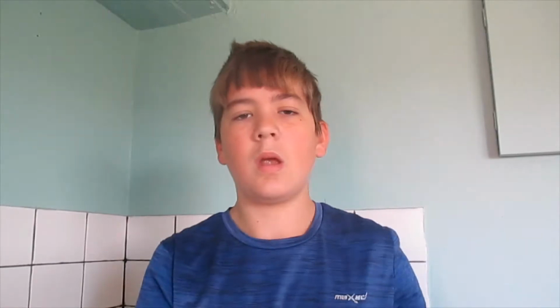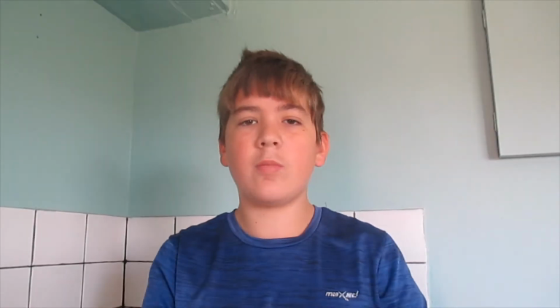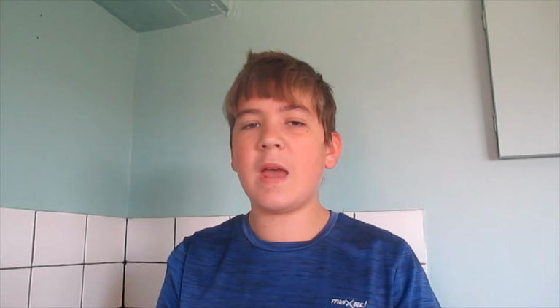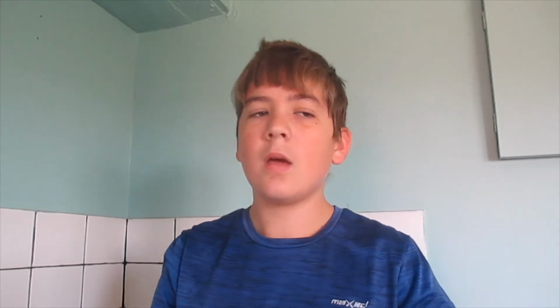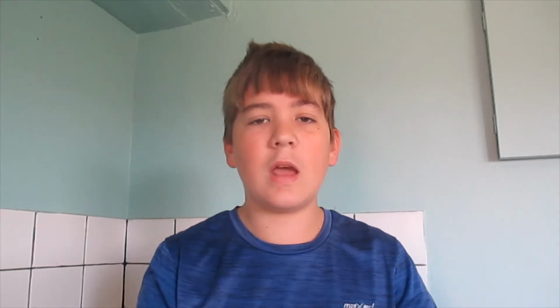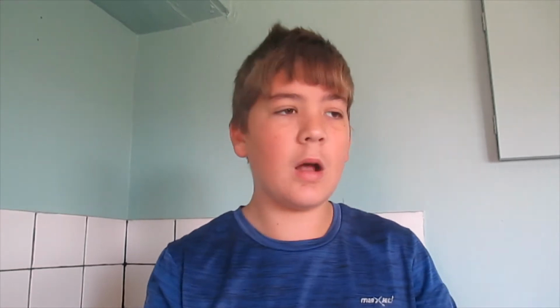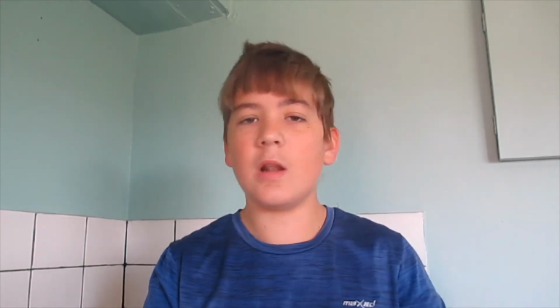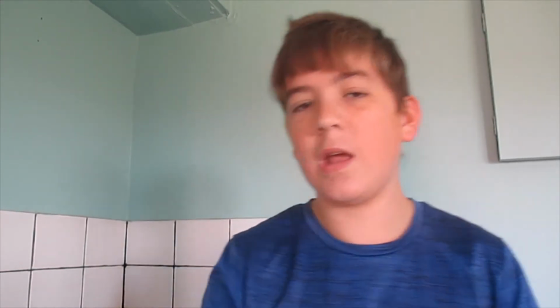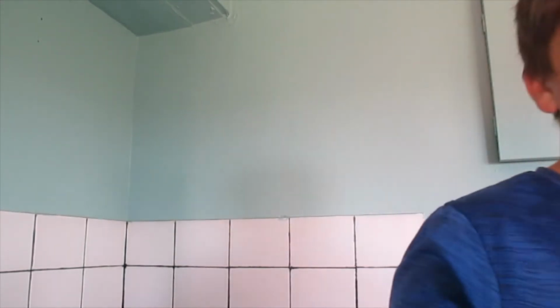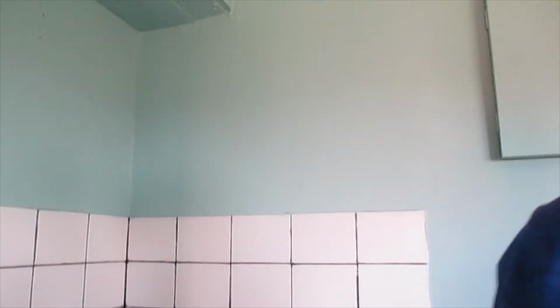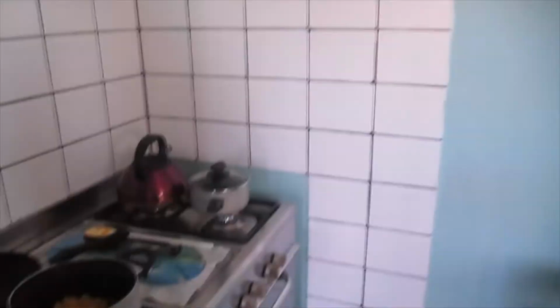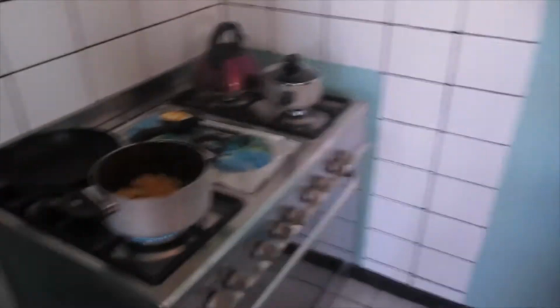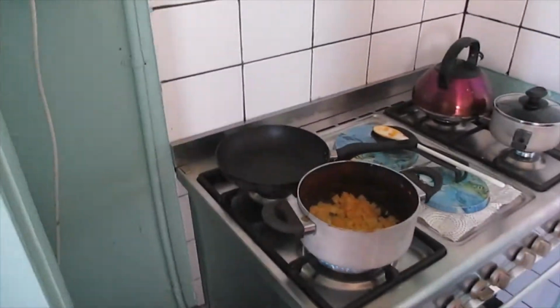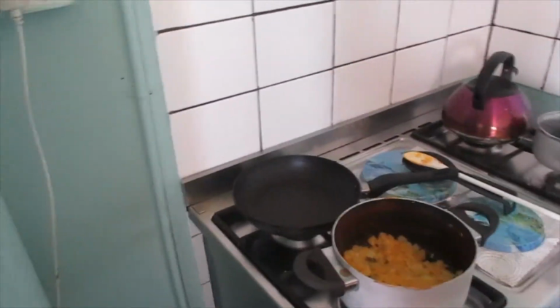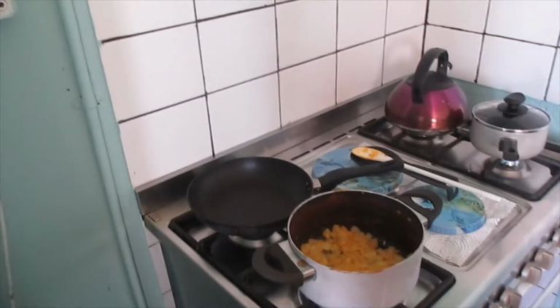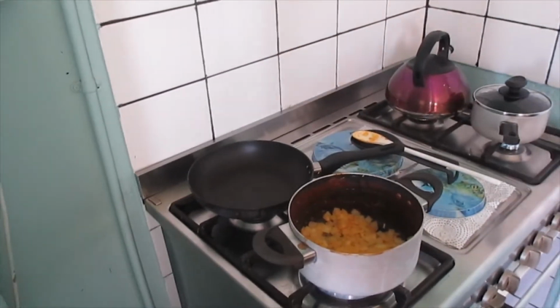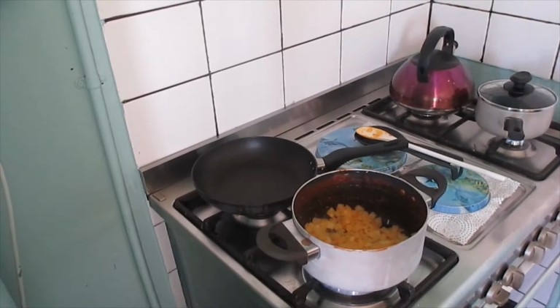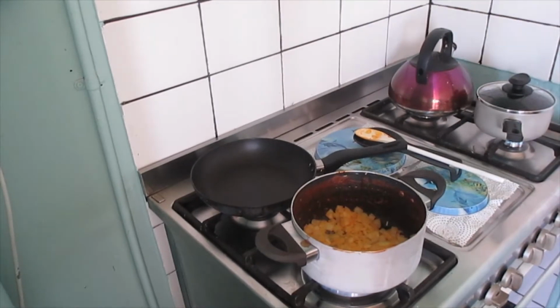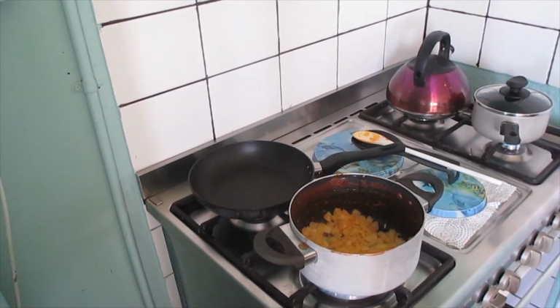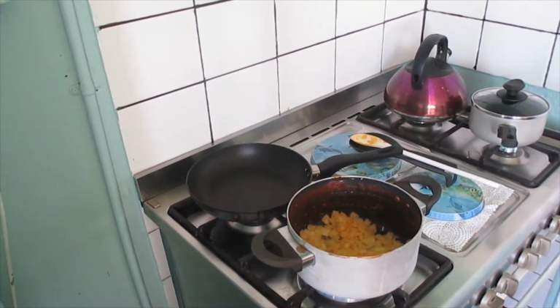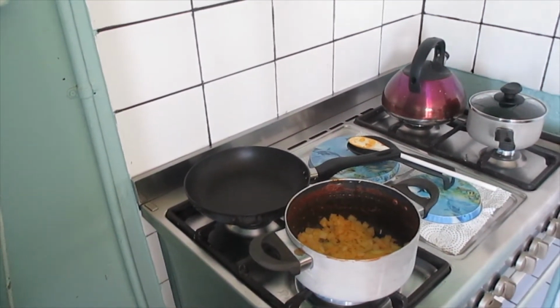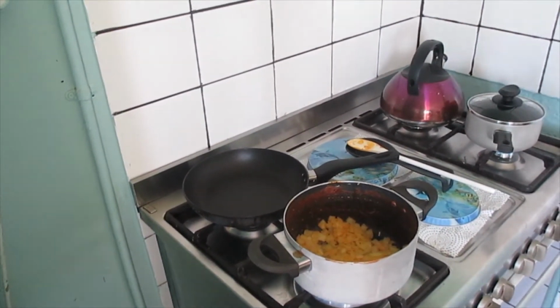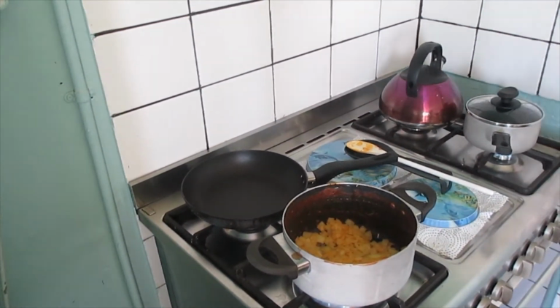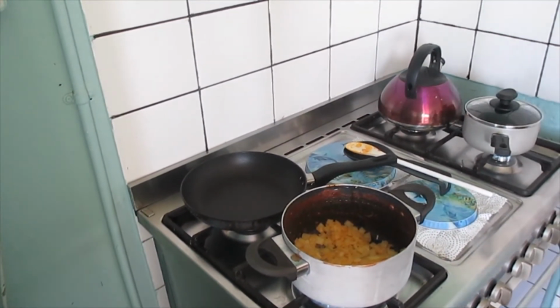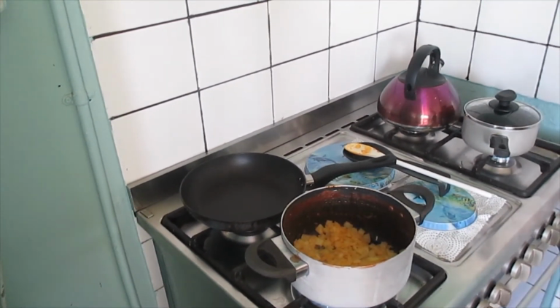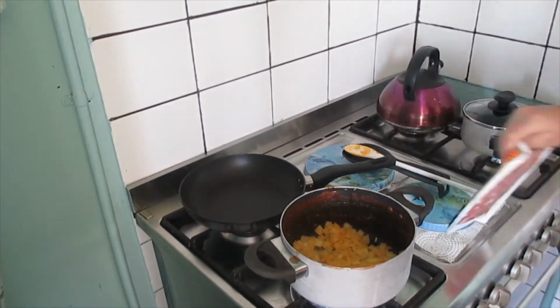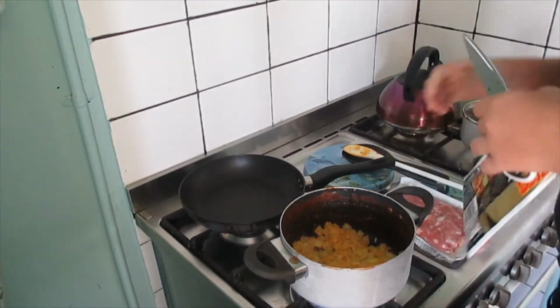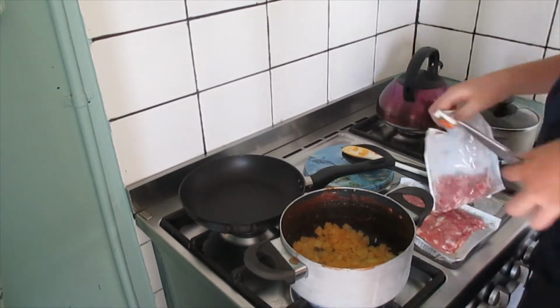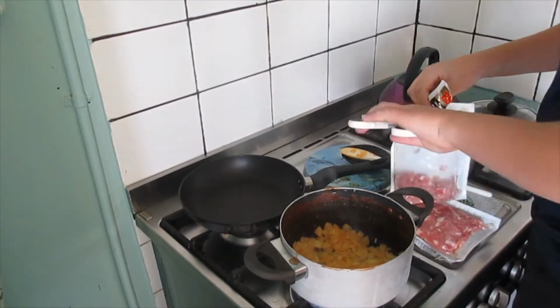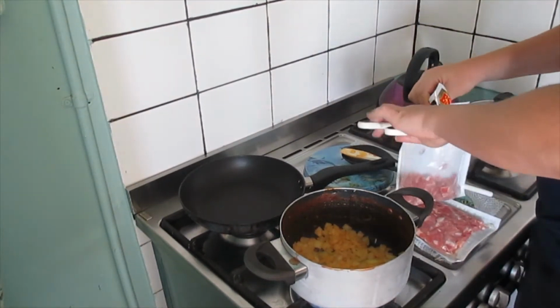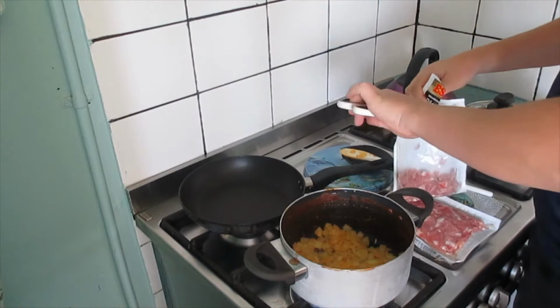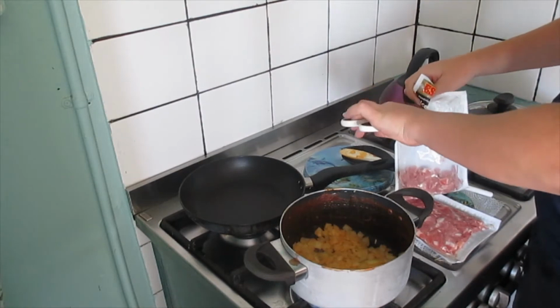Now it's time to add the bacon — and then I'll add the yellow bell peppers. I'm going to add the bacon in to cook a little bit.